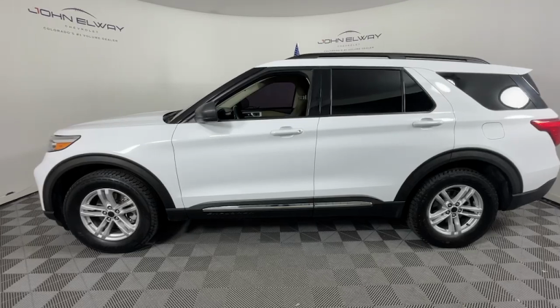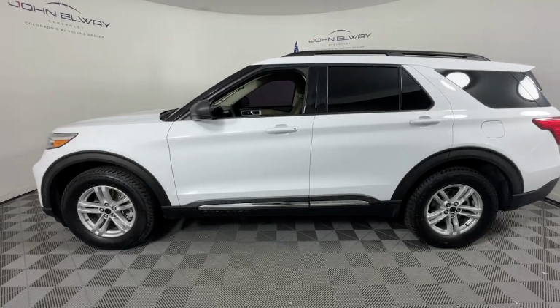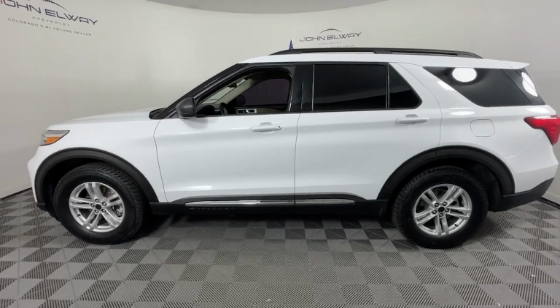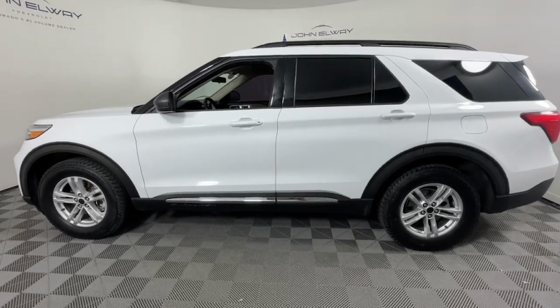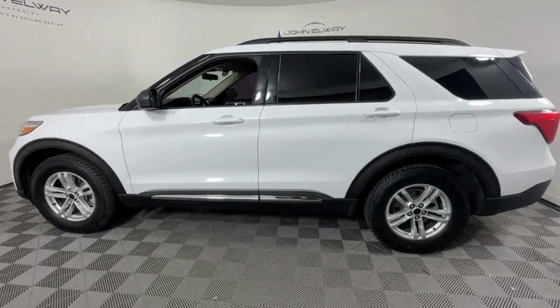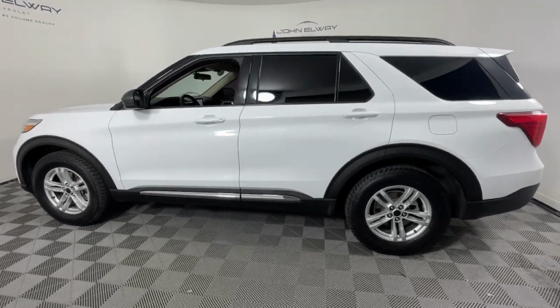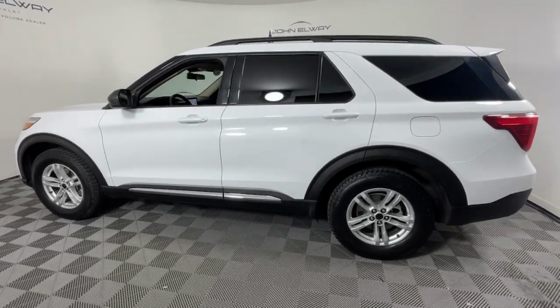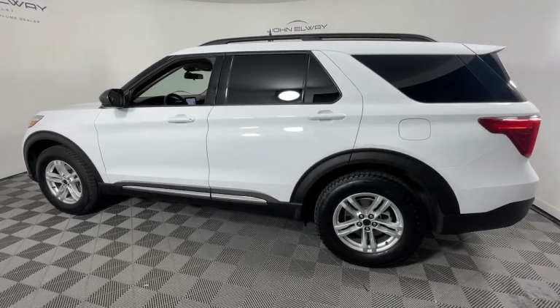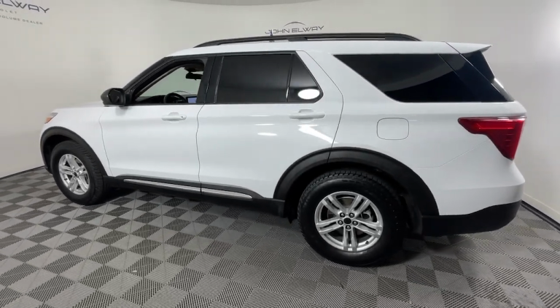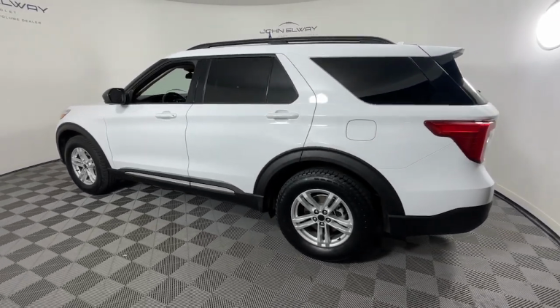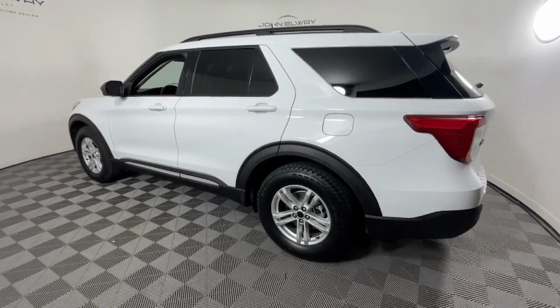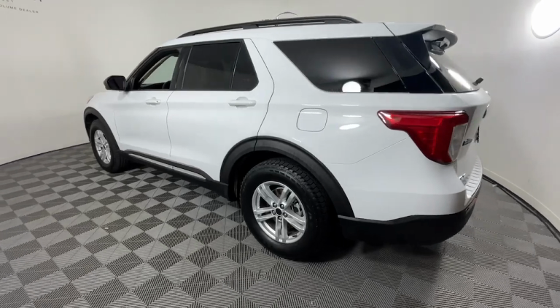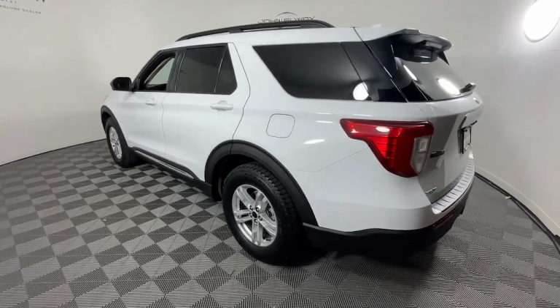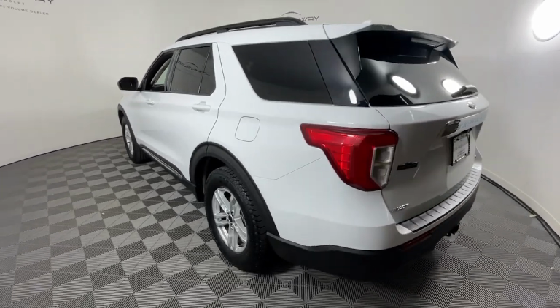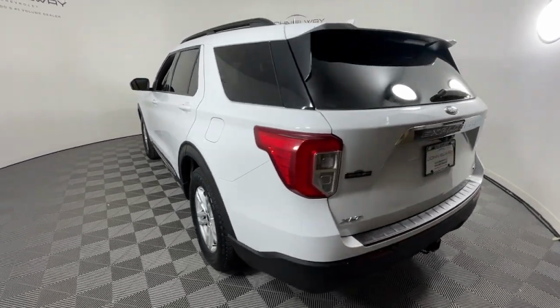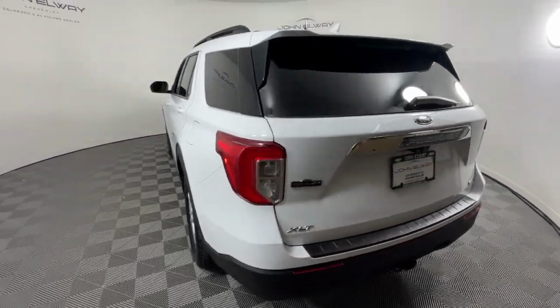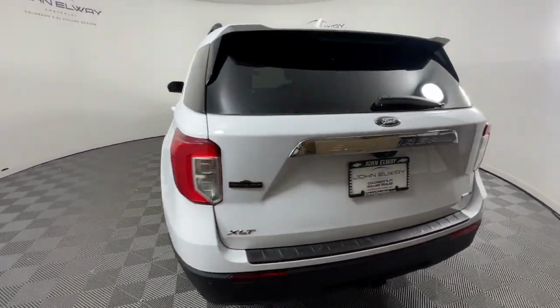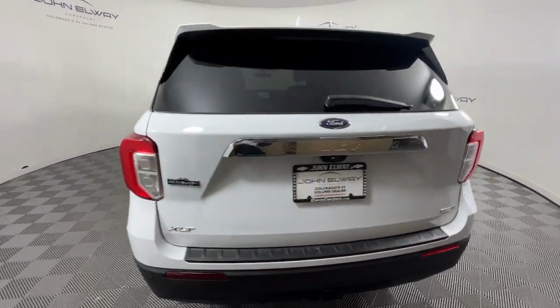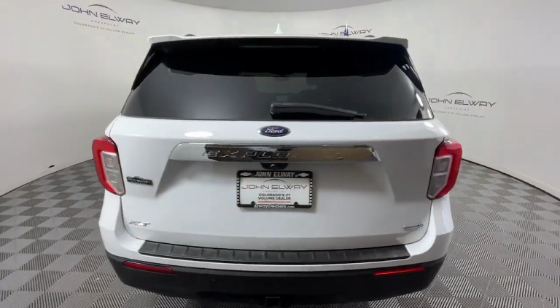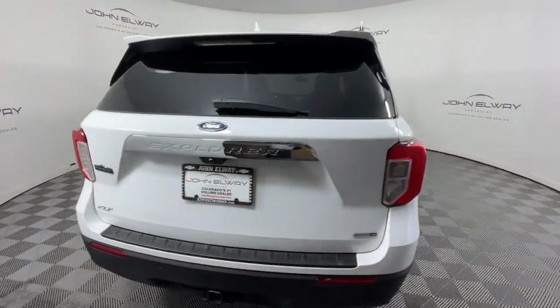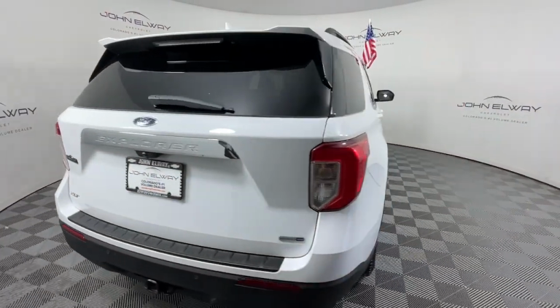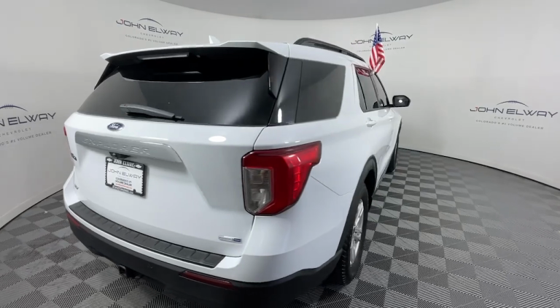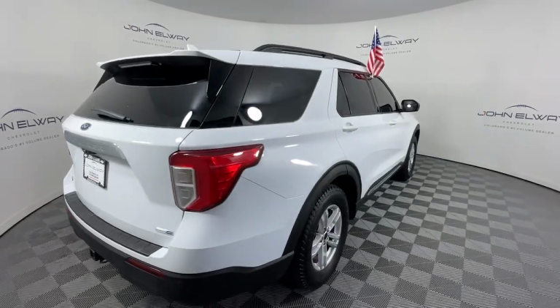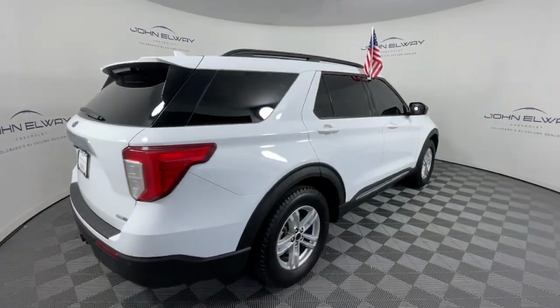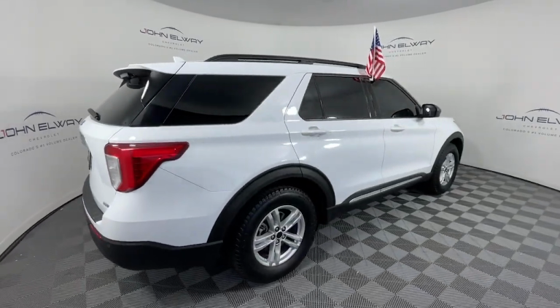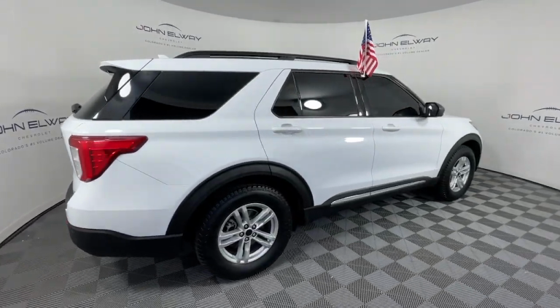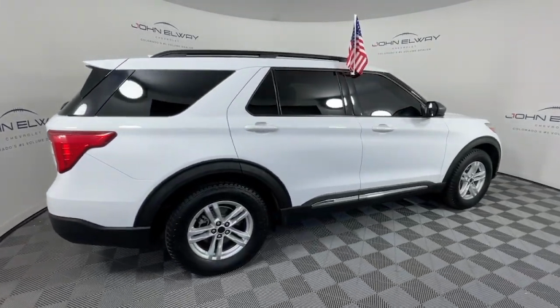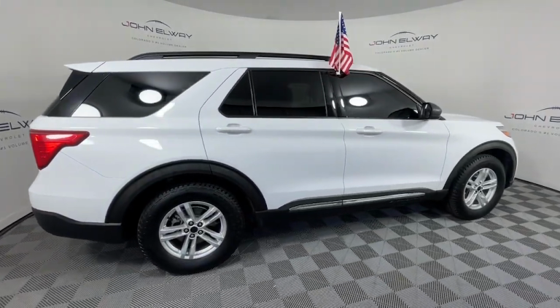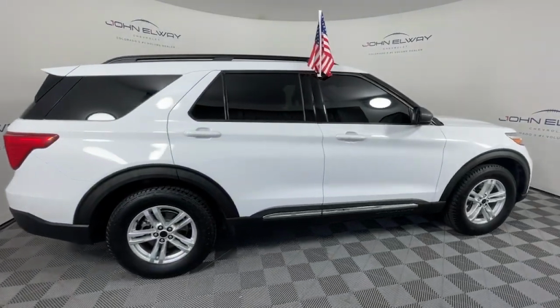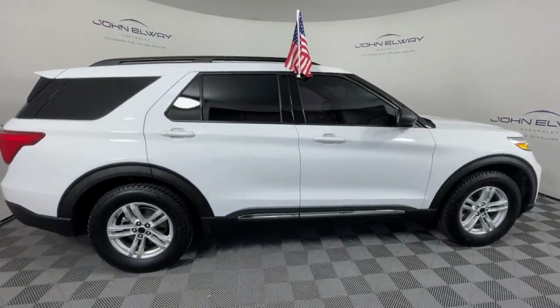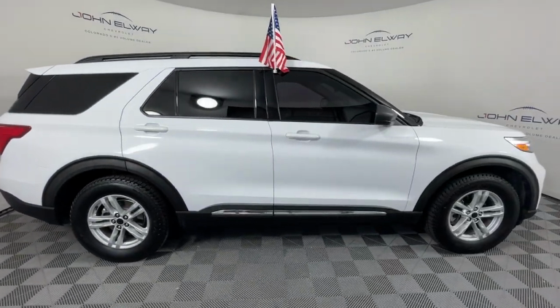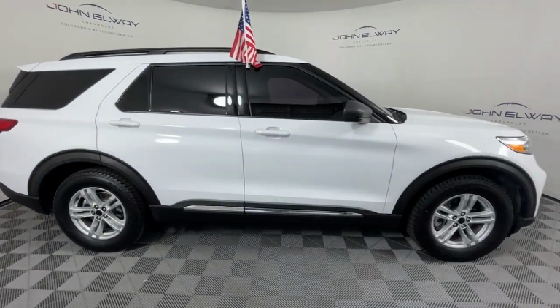Your next car could be the 2020 Ford Explorer. With less than 70,000 miles on the odometer, this vehicle provides excellent value. Handsome and rugged, this Explorer delivers solid midsize SUV versatility.